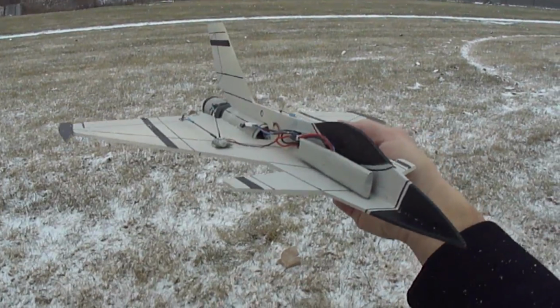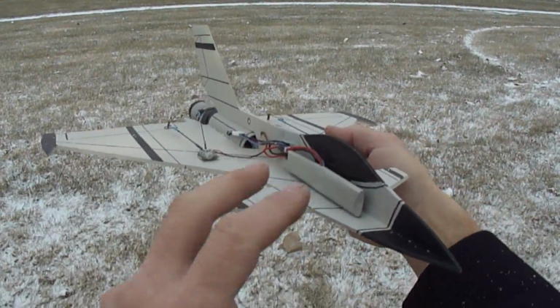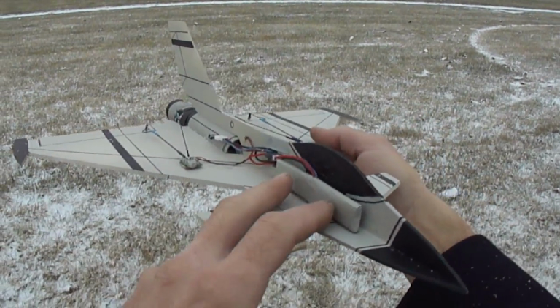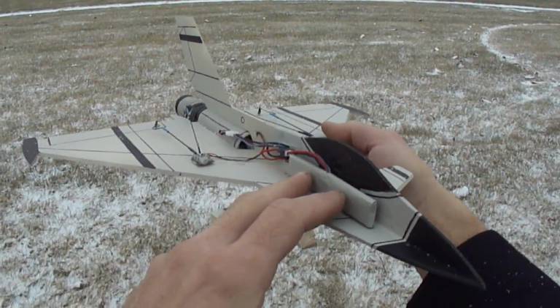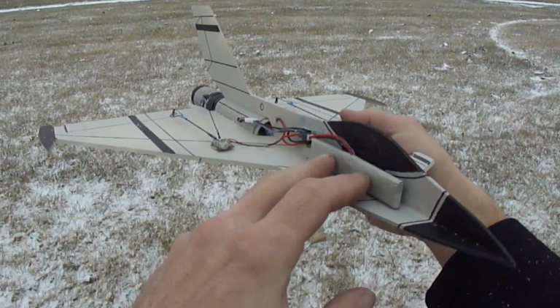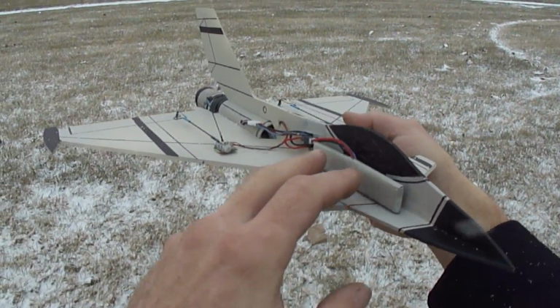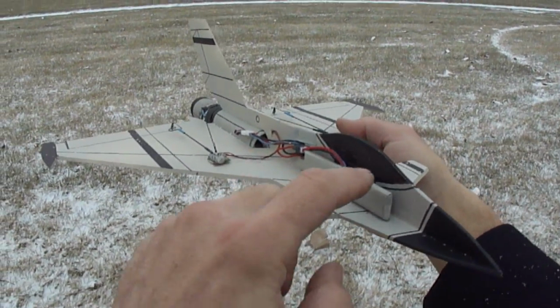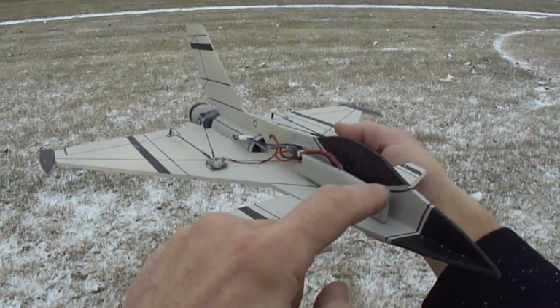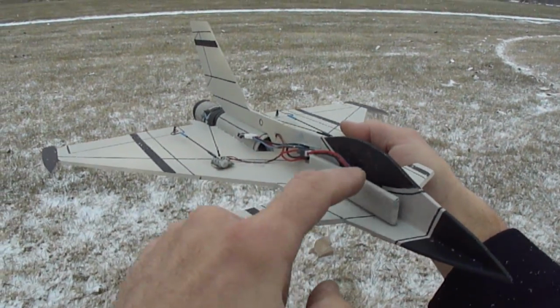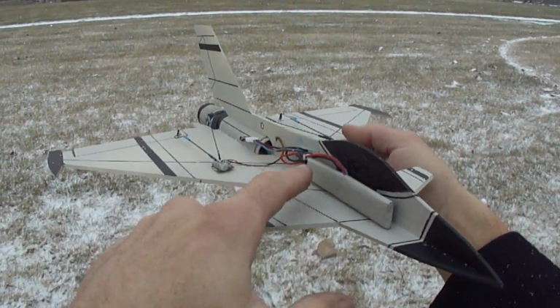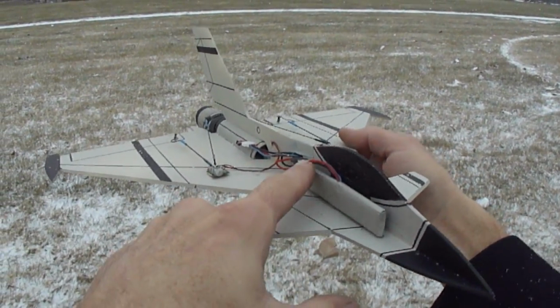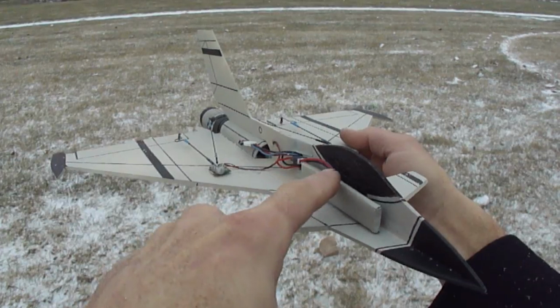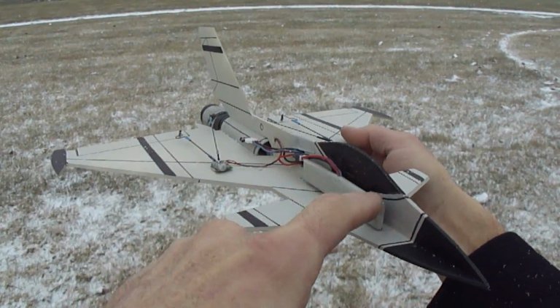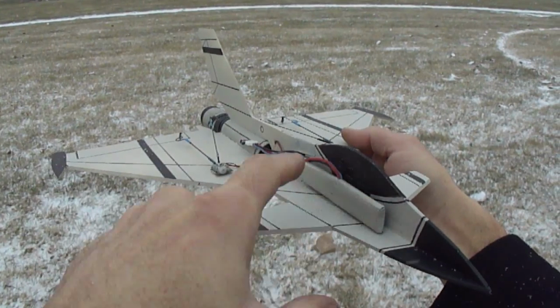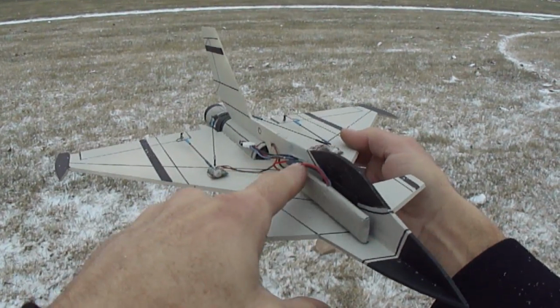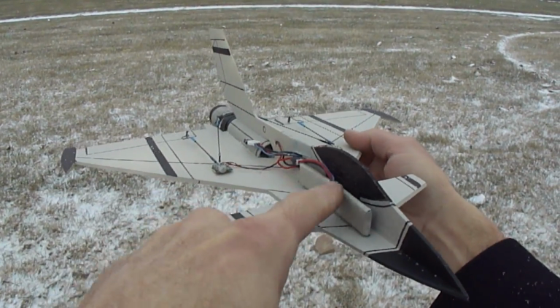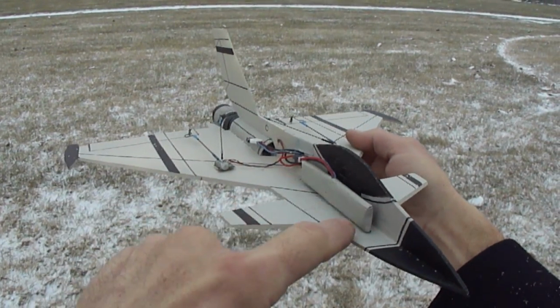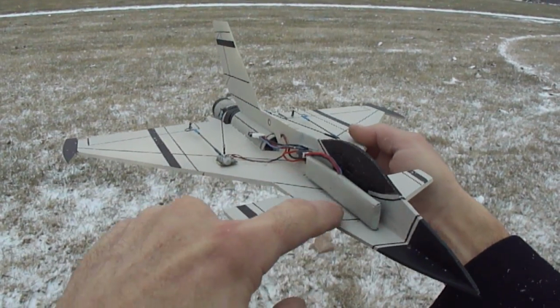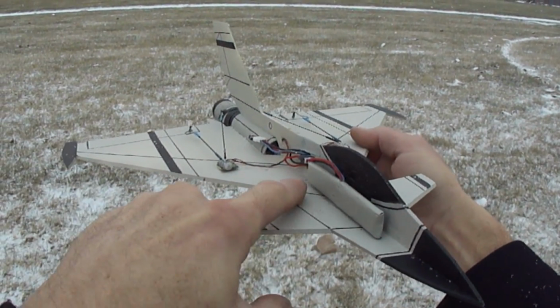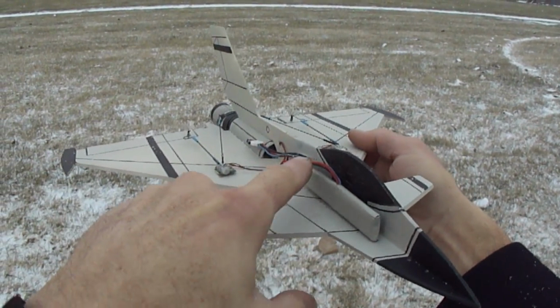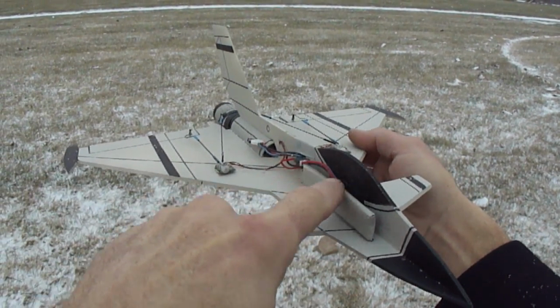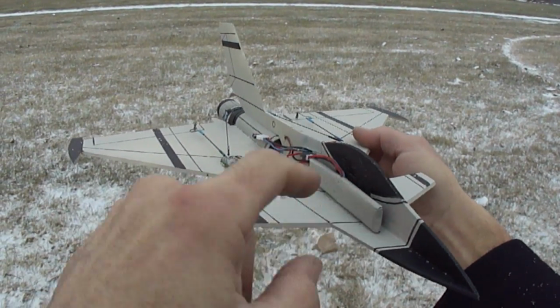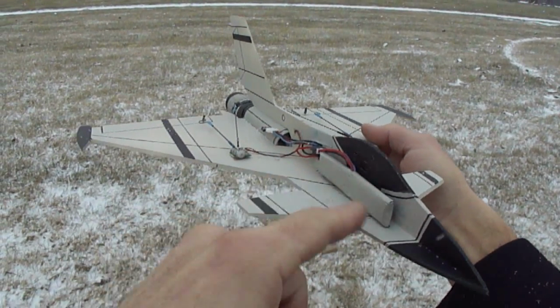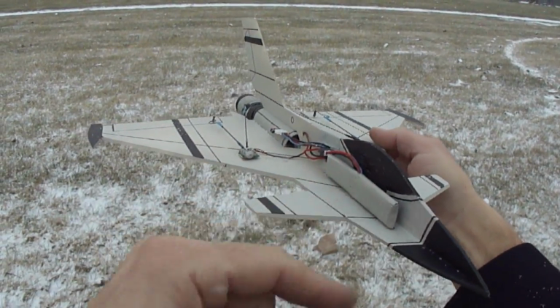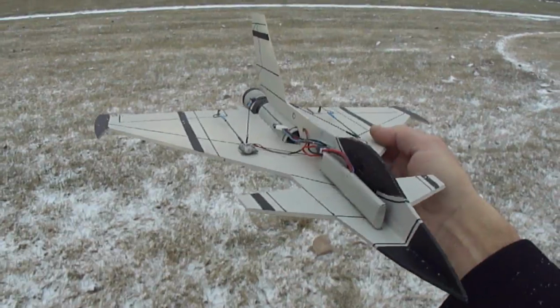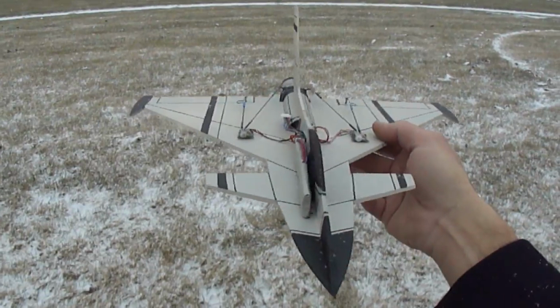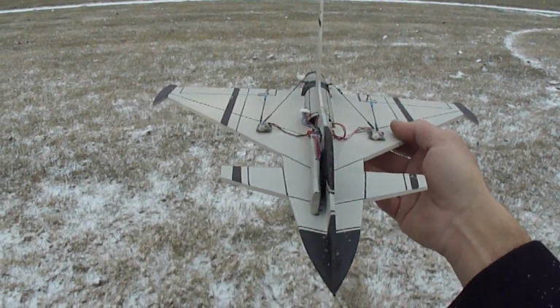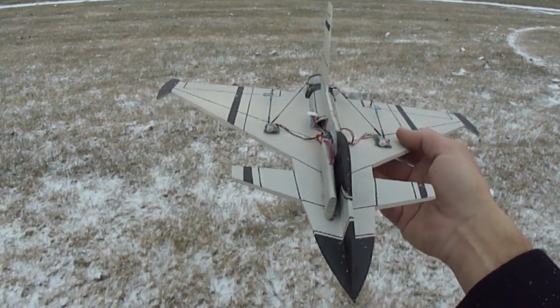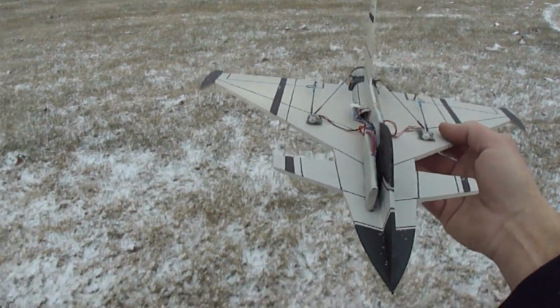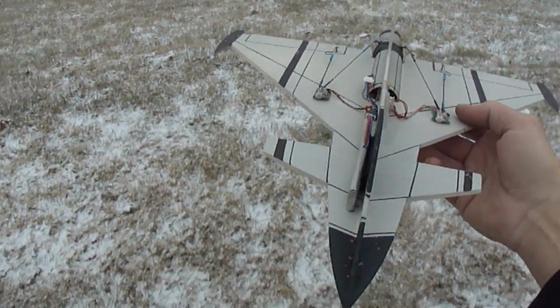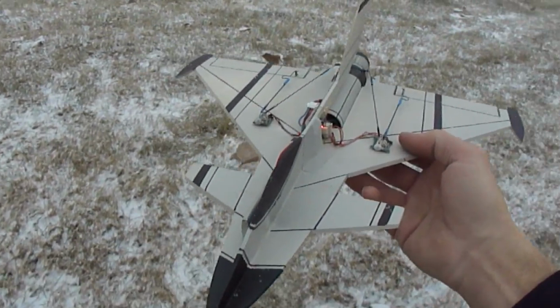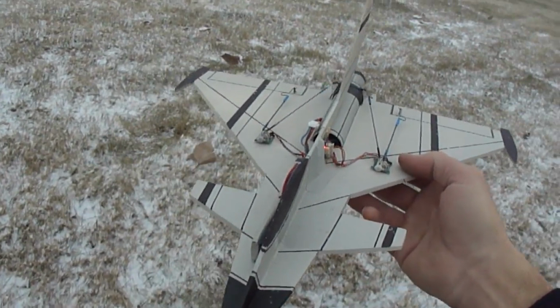I just took it and opened up the battery, put two pieces of one millimeter carbon fiber rod down both sides of it, top and bottom, and then just clear taped over it. Turned out pretty cool.